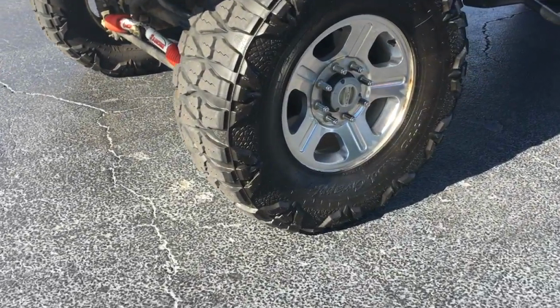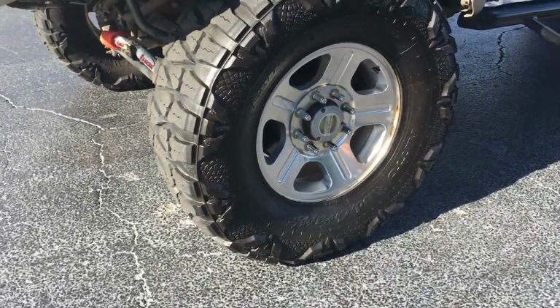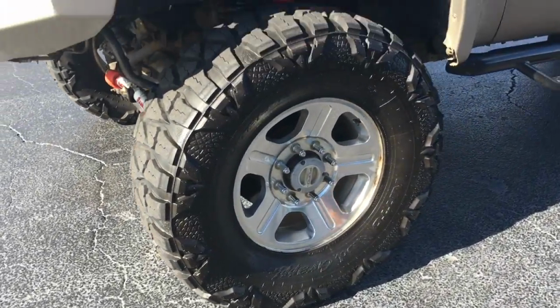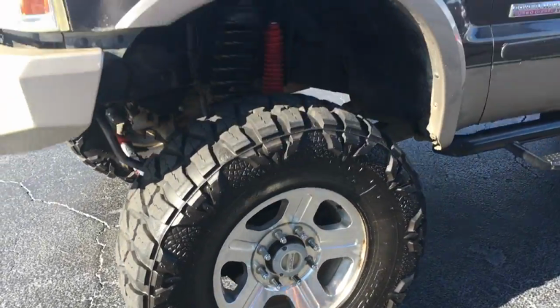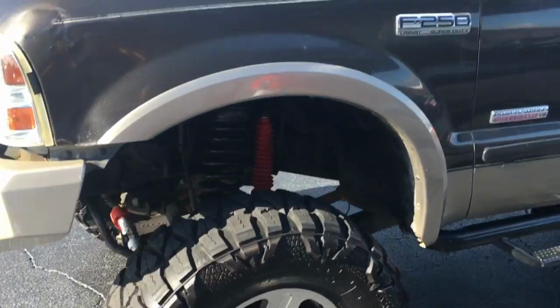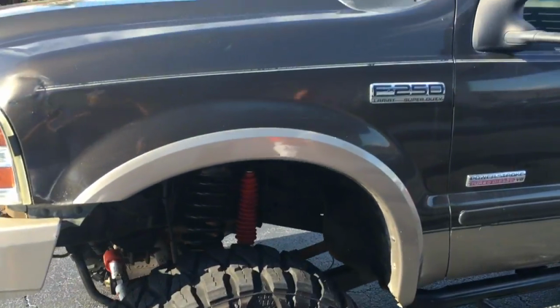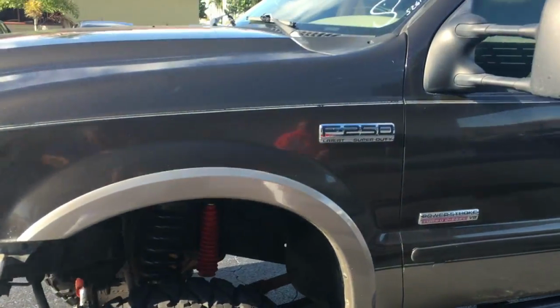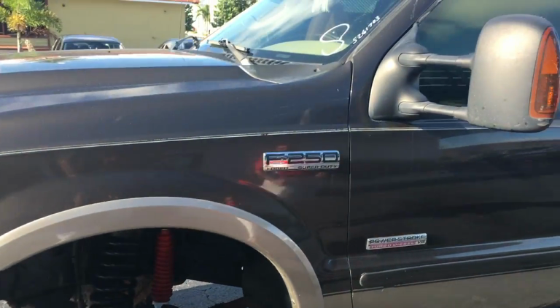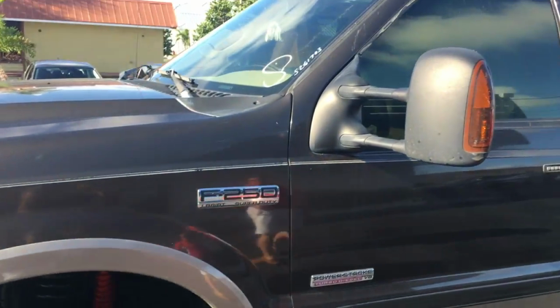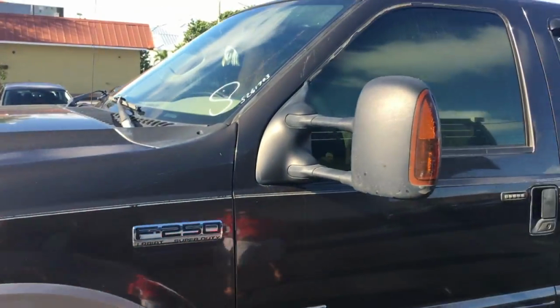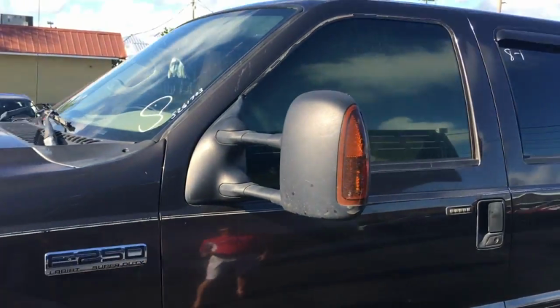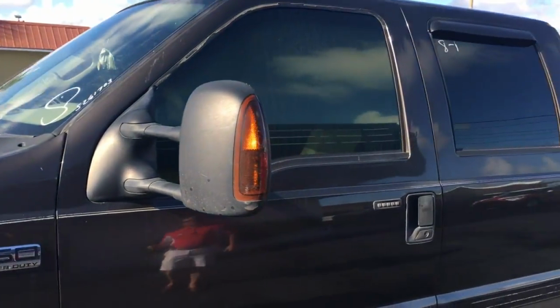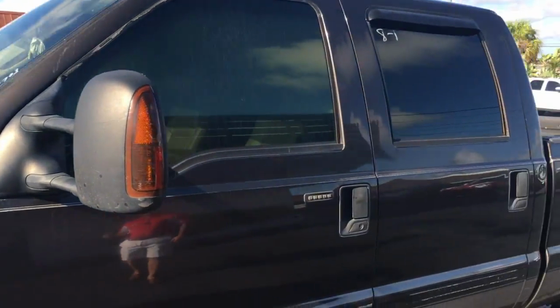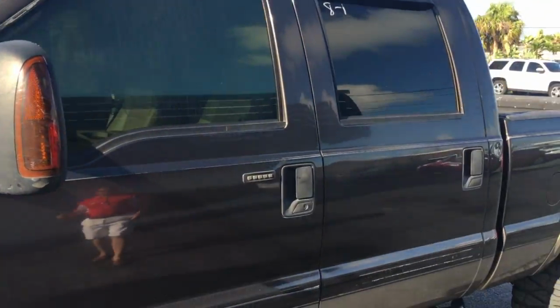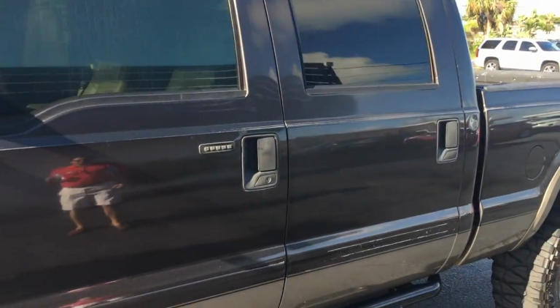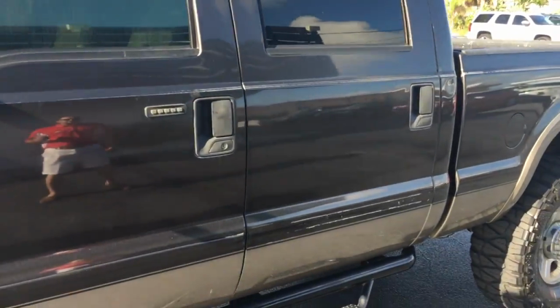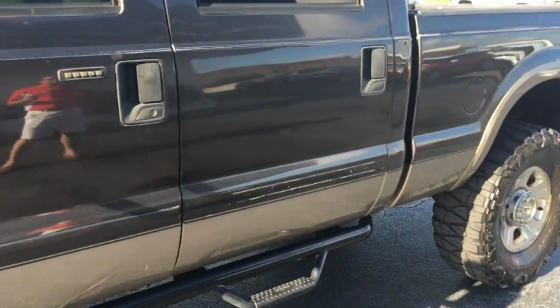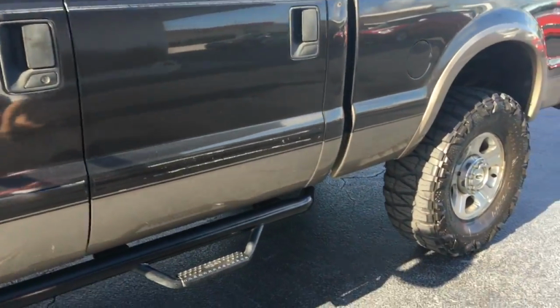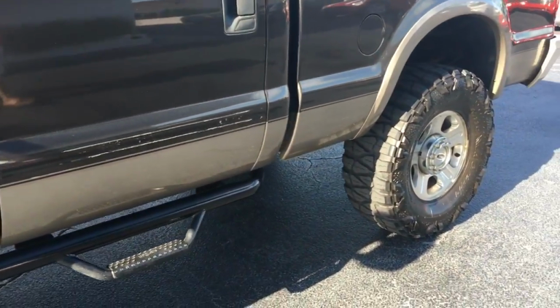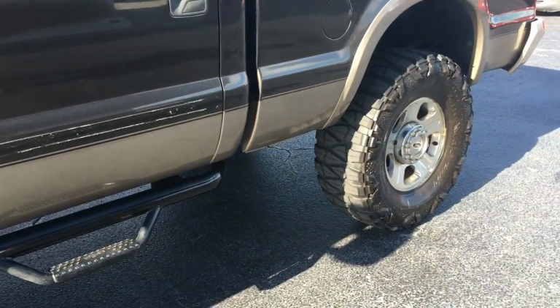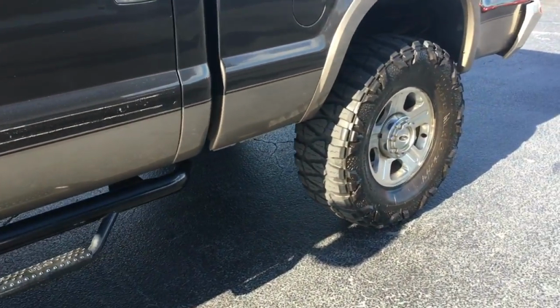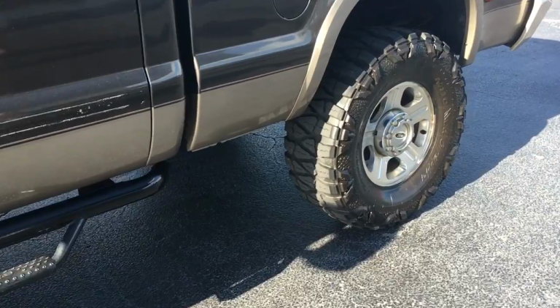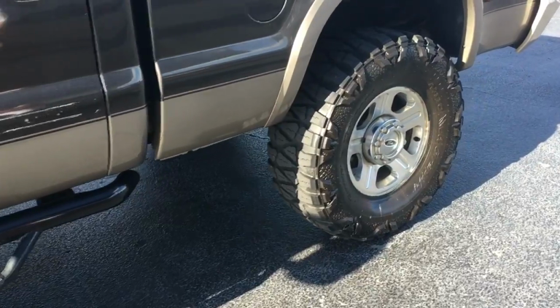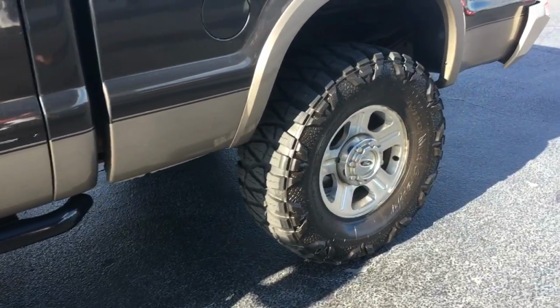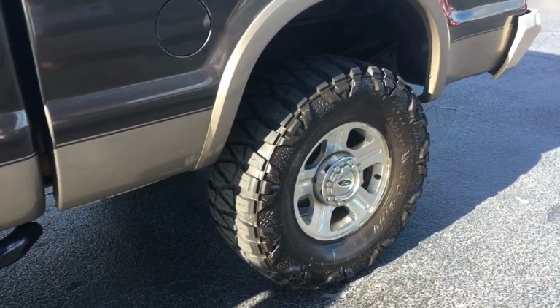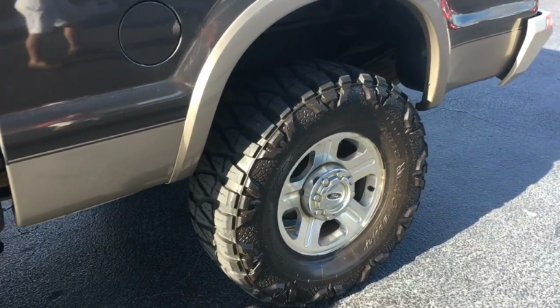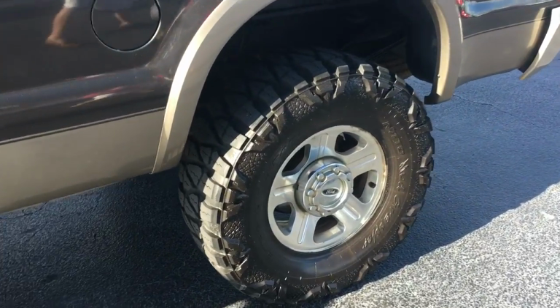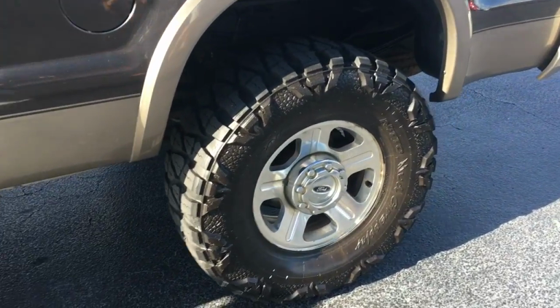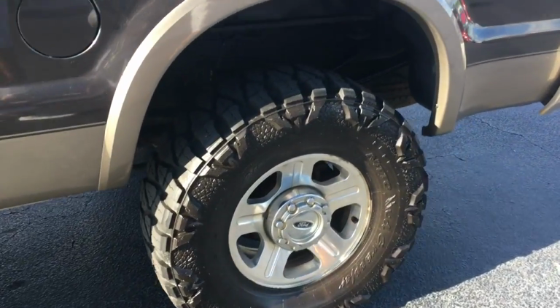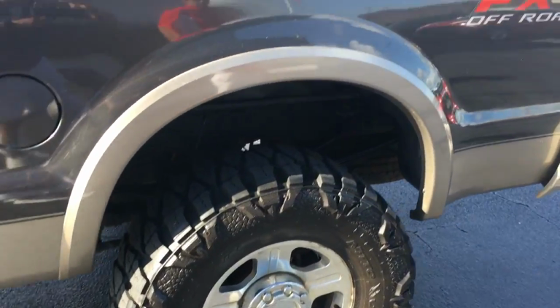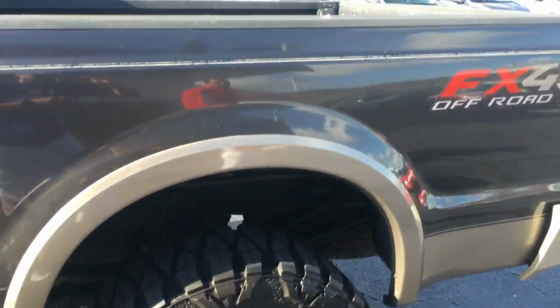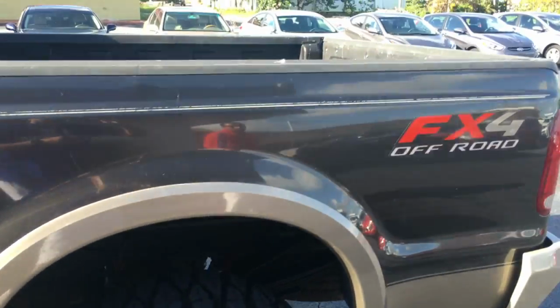Every time you see one of these turbo diesels floating around, they're trying to take advantage on price. This thing's priced at $19,500. You can't go wrong — you can't get that much truck for under $20,000 anywhere.